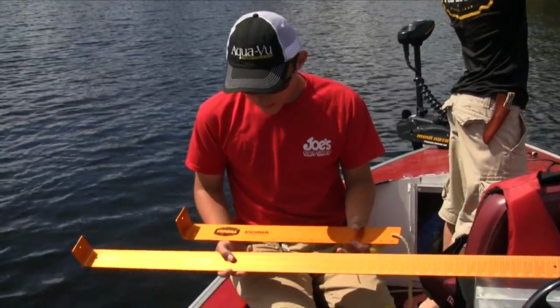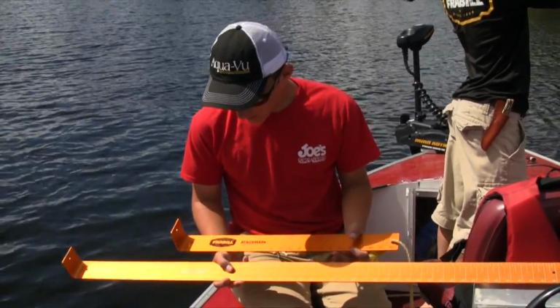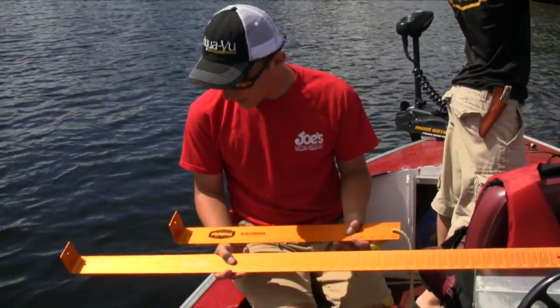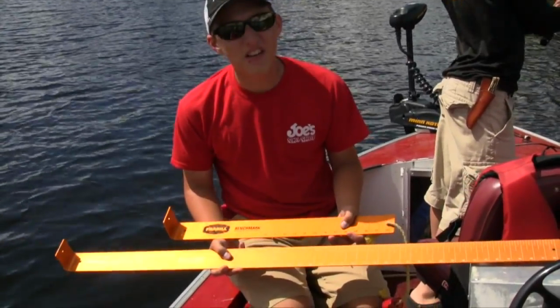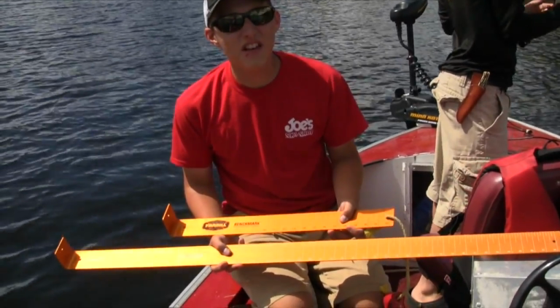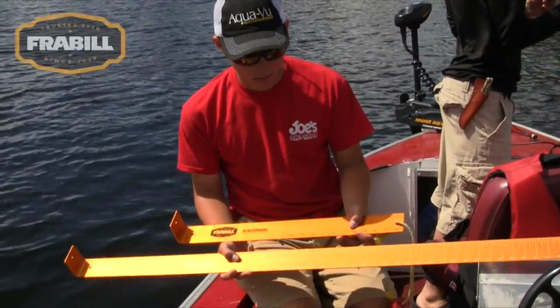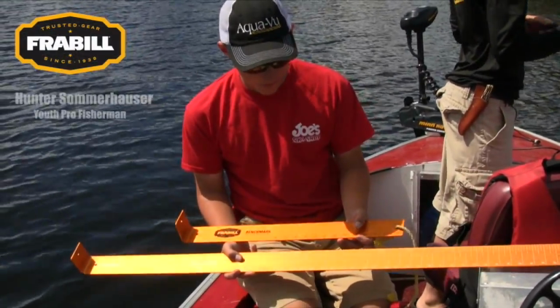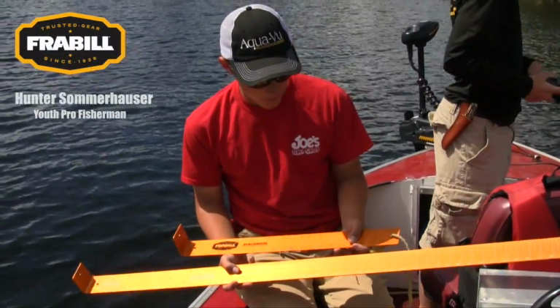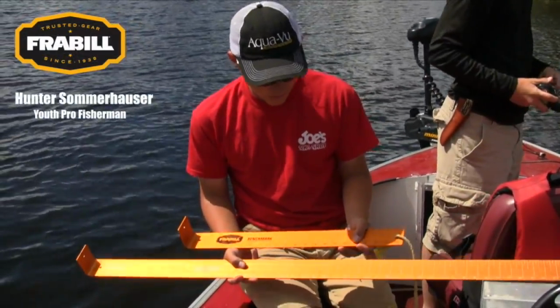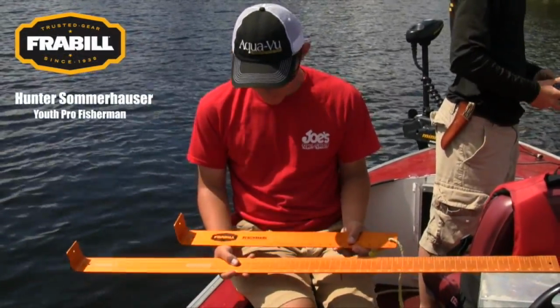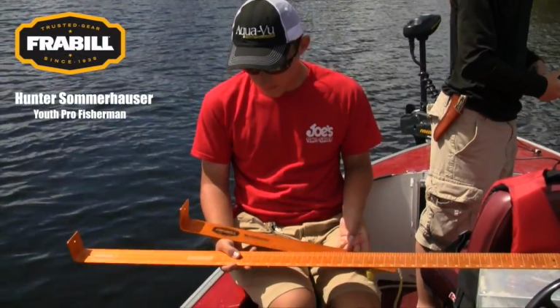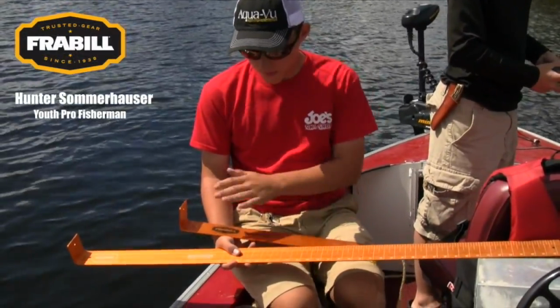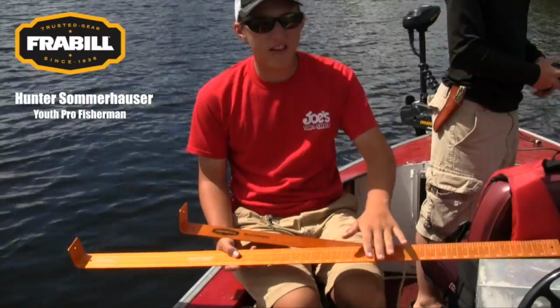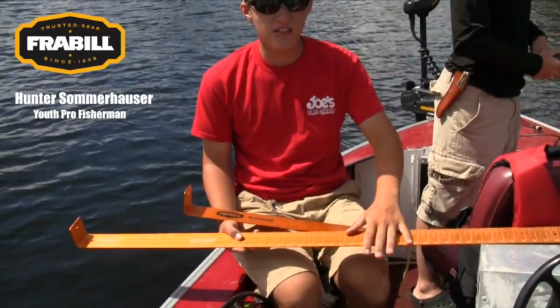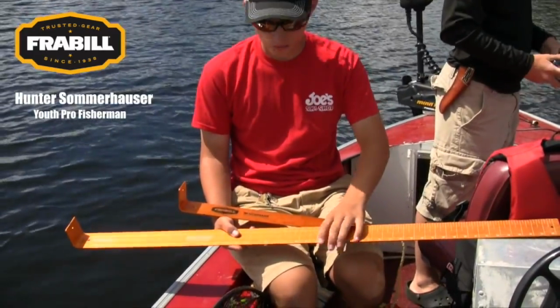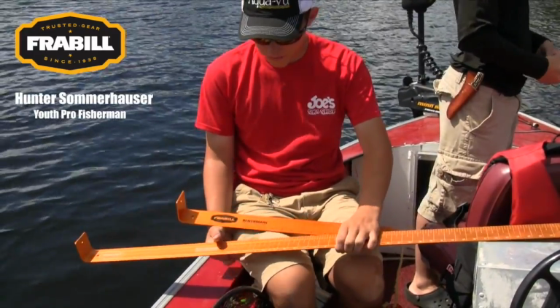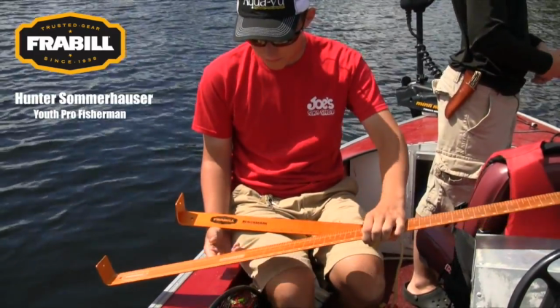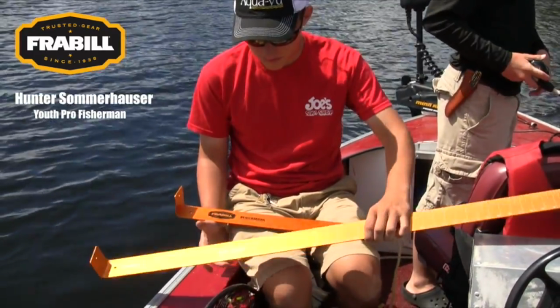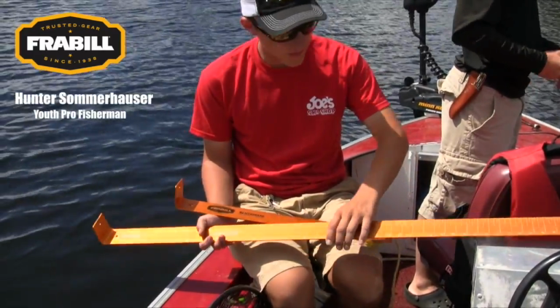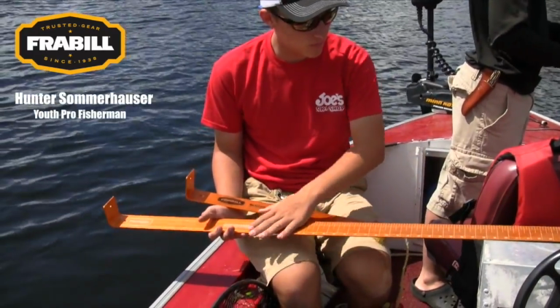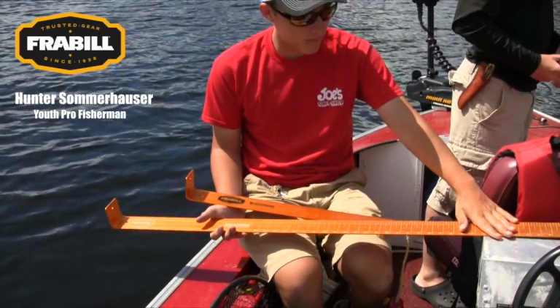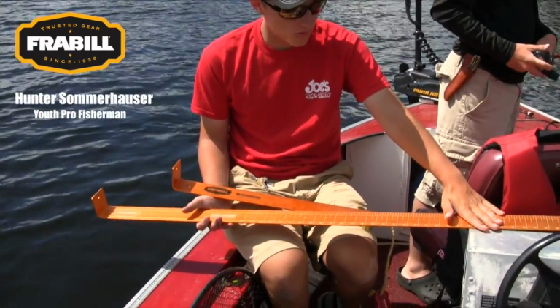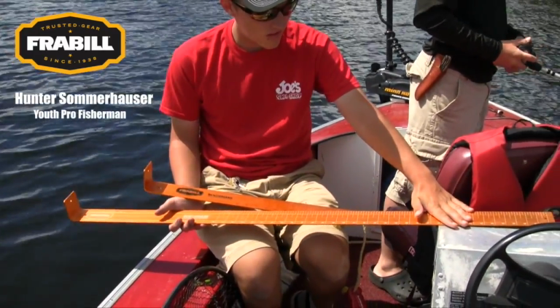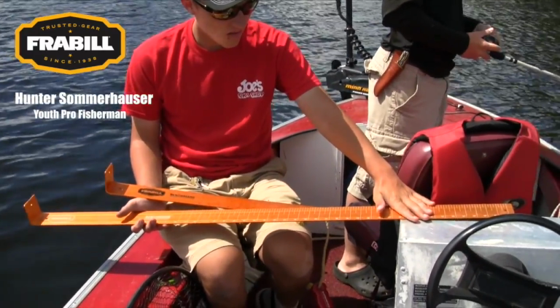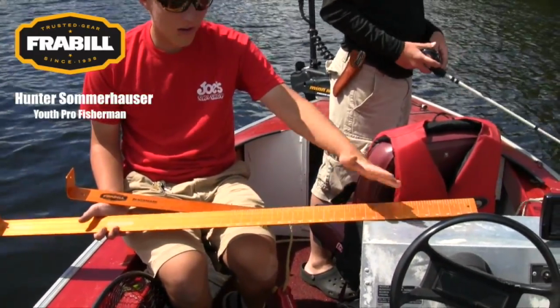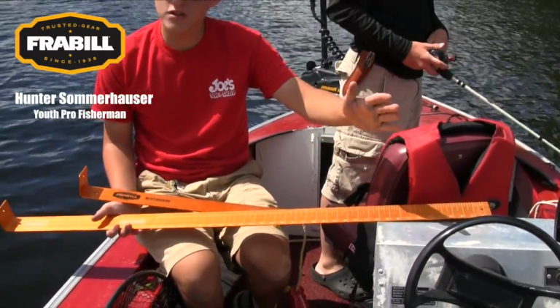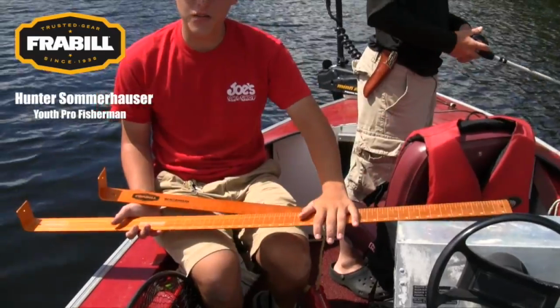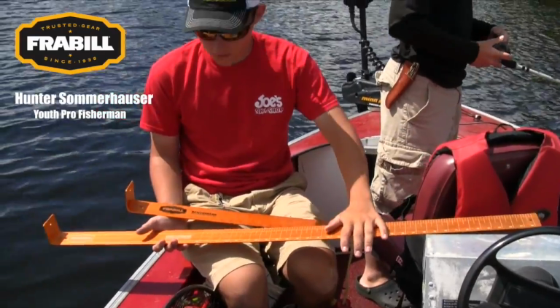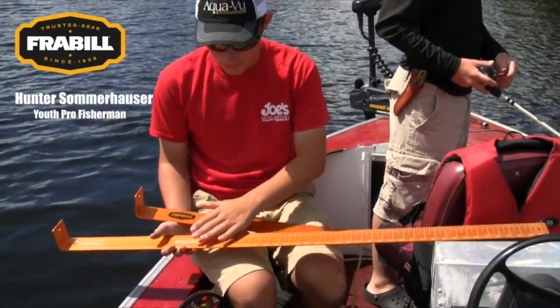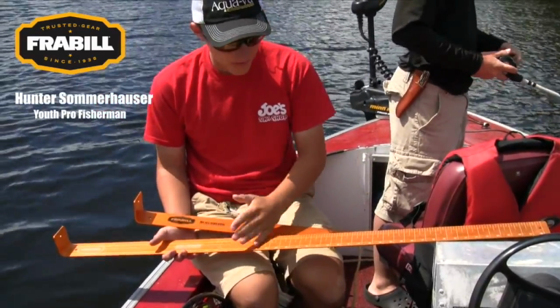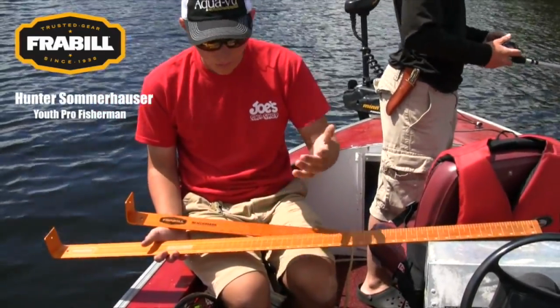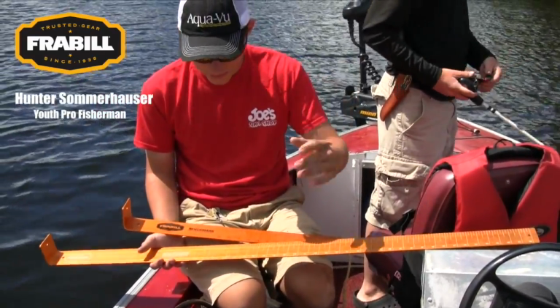Today I'm going to talk to you about the Frabill Benchmarker. They have different lengths for different types of fishermen. This one would be for northern, catfish, anything bigger than say 20 inches.